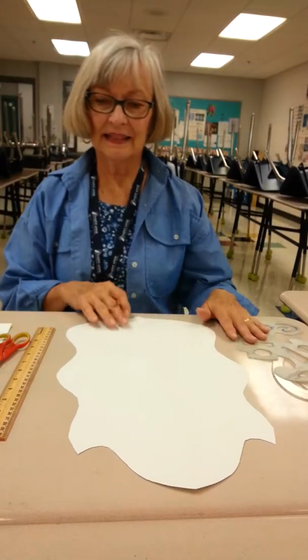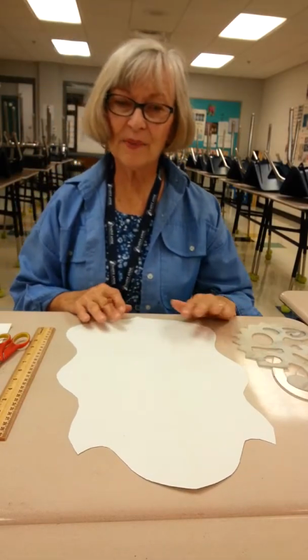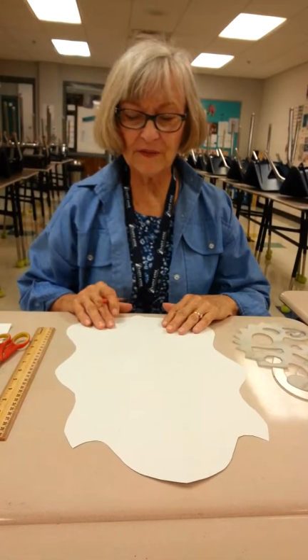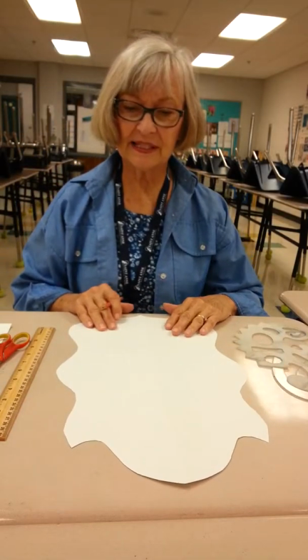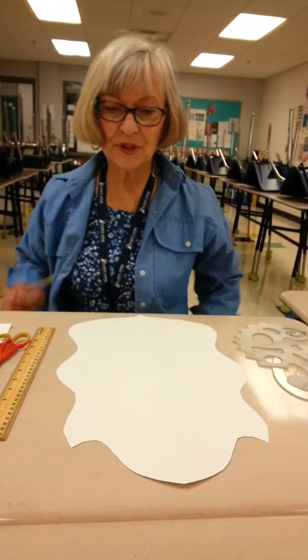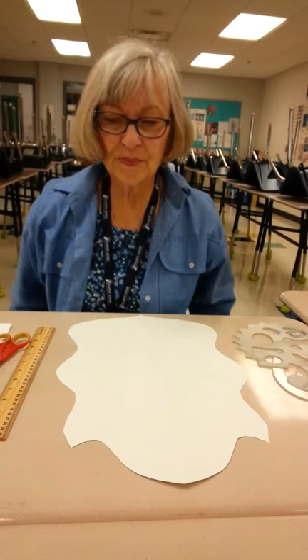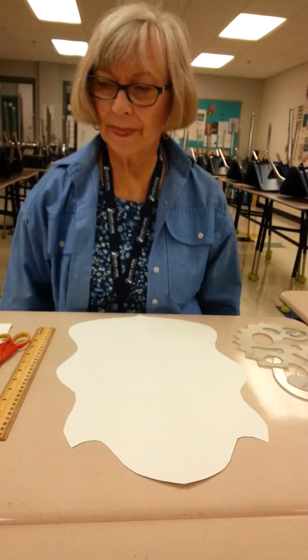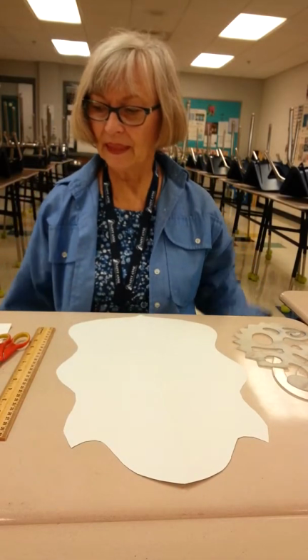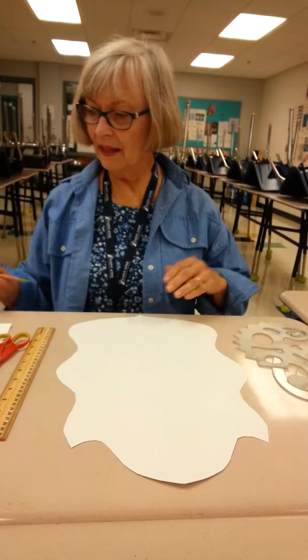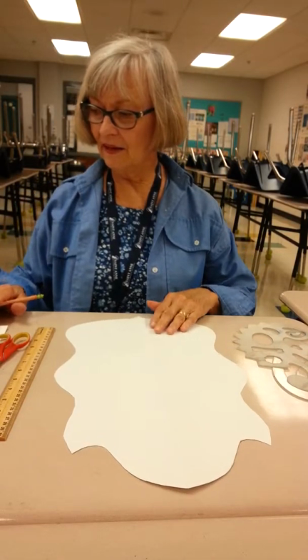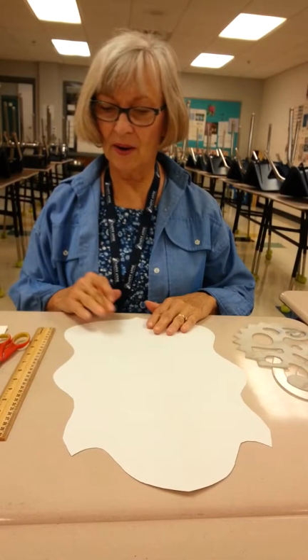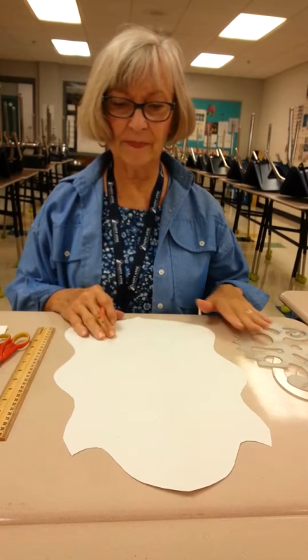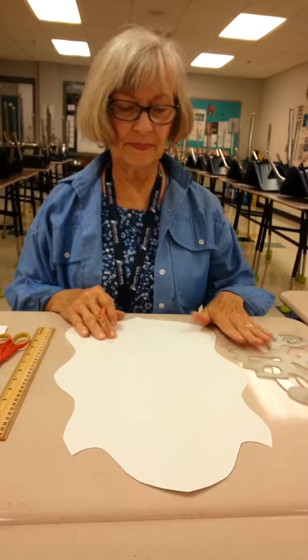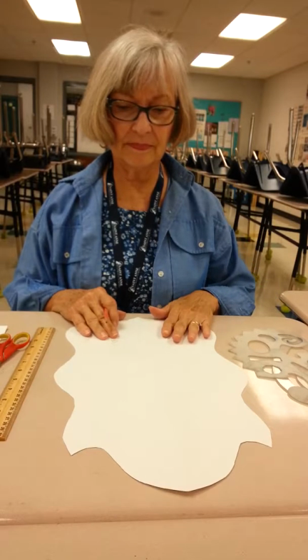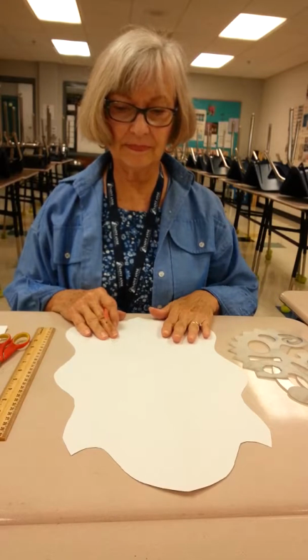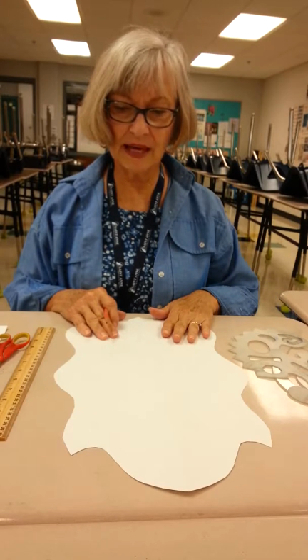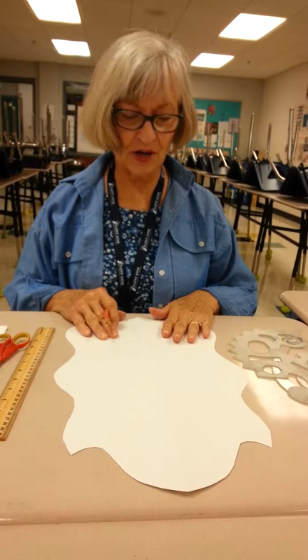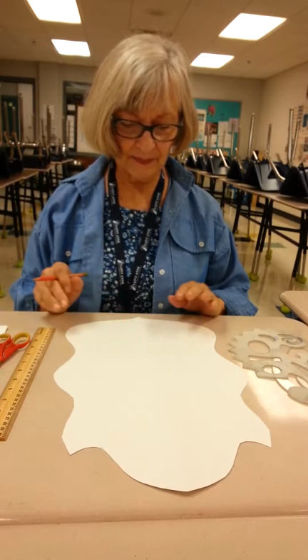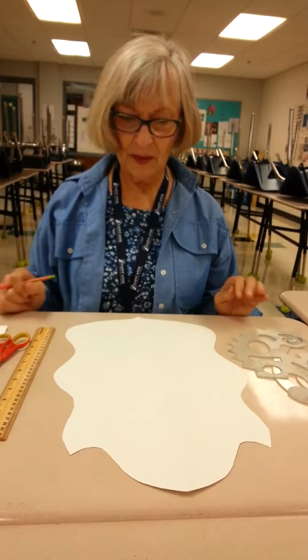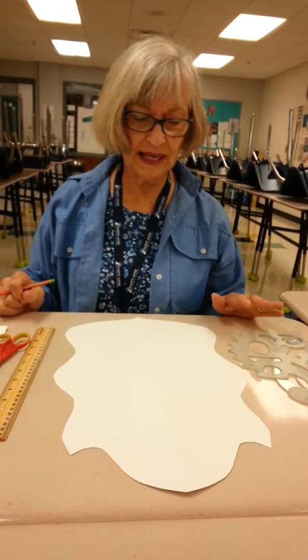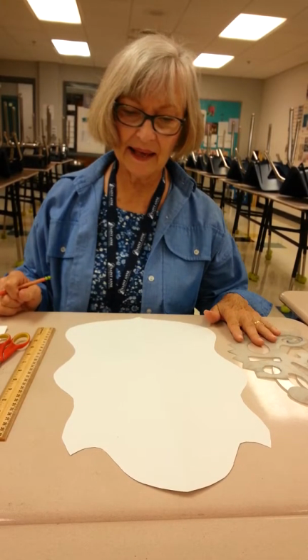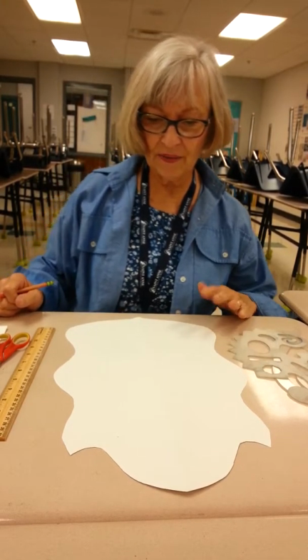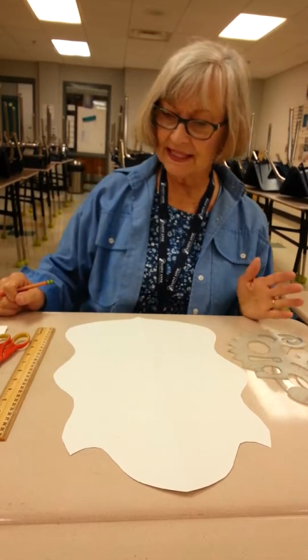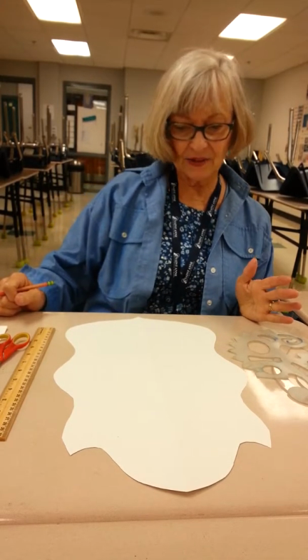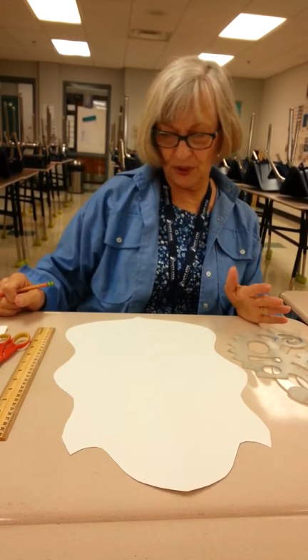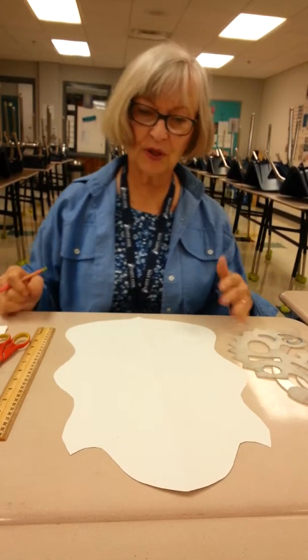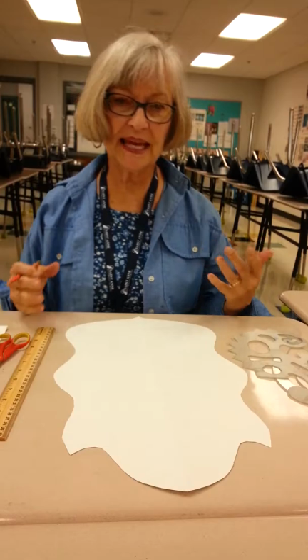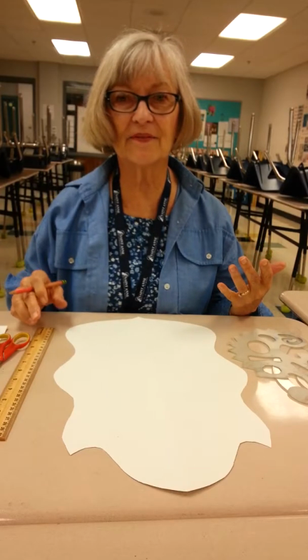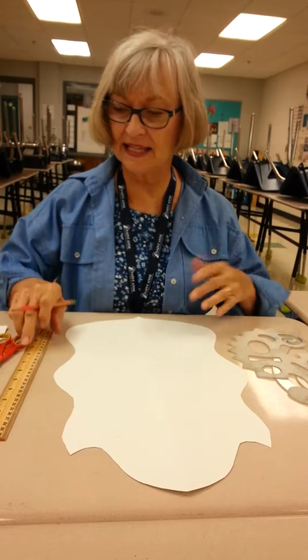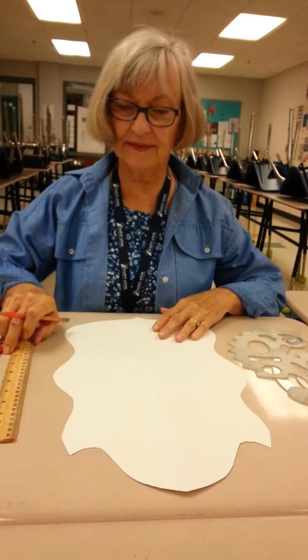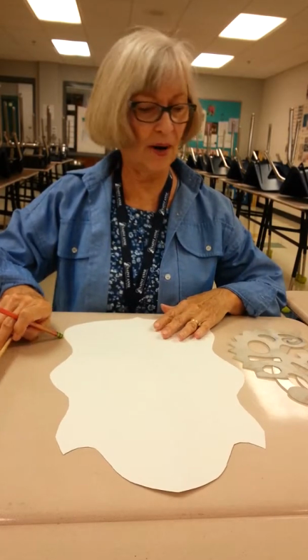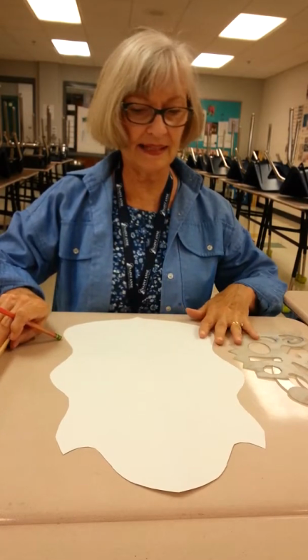Now we're ready for step two of our mask project and we're going to add all the designs to it. We're going to create the face for our mask.